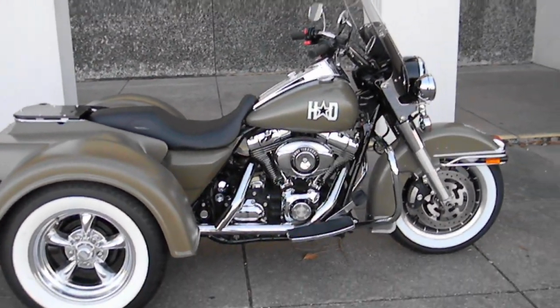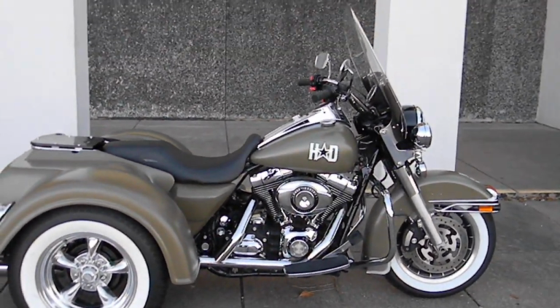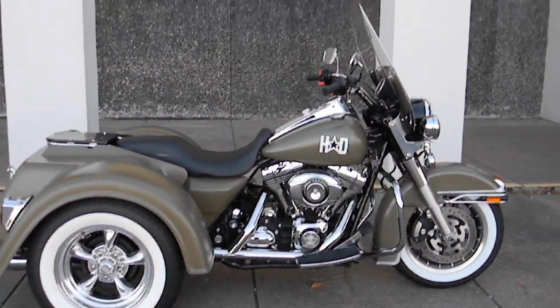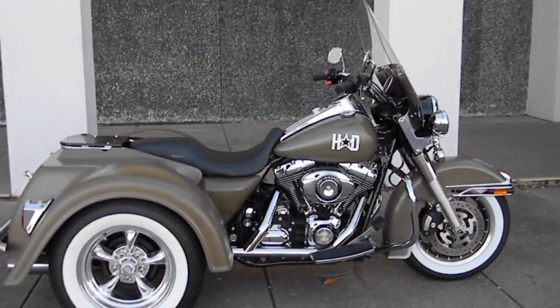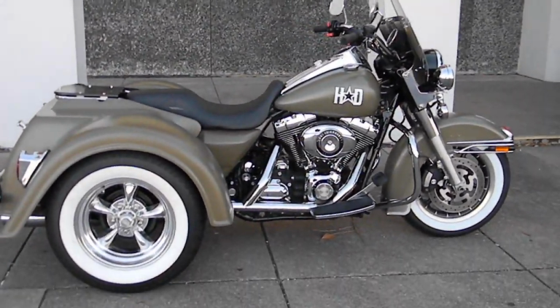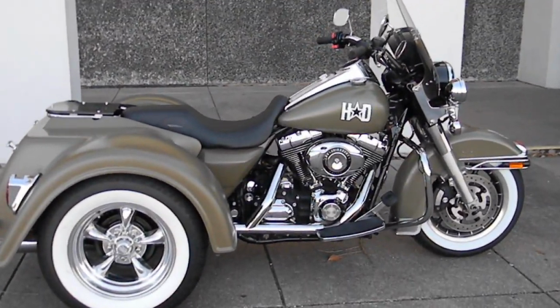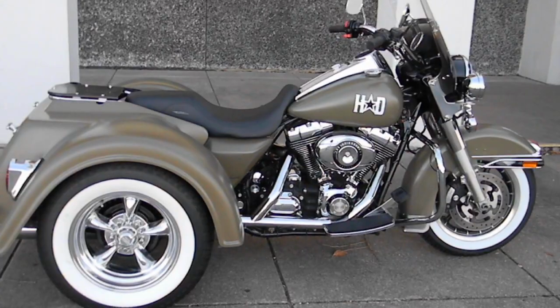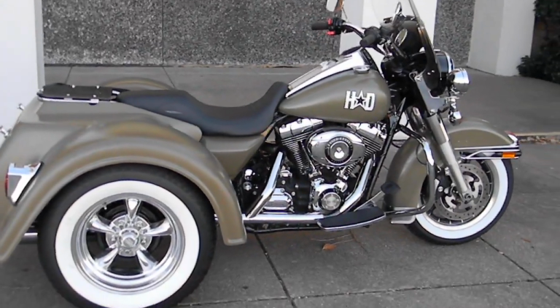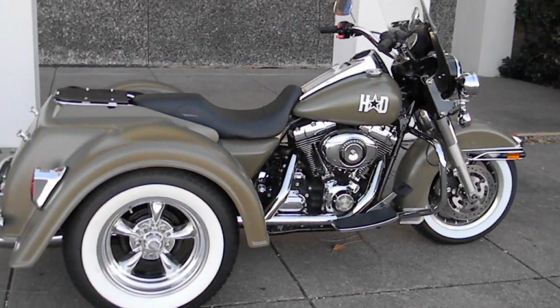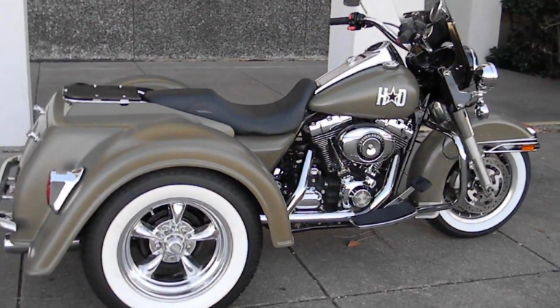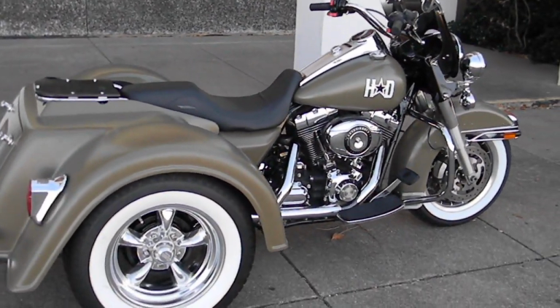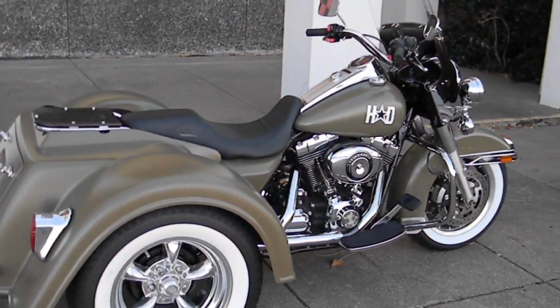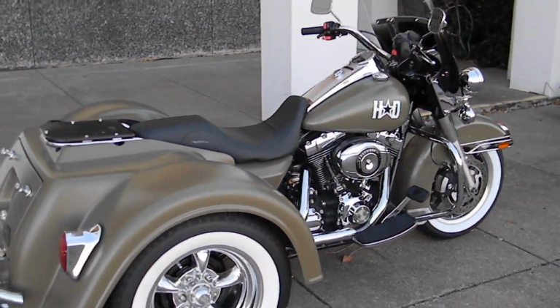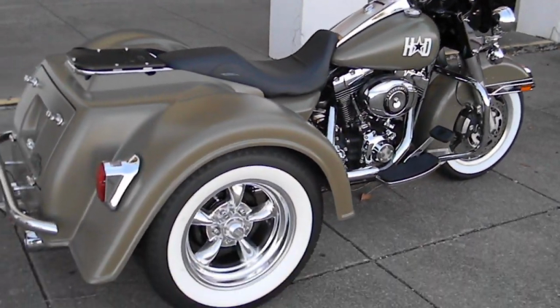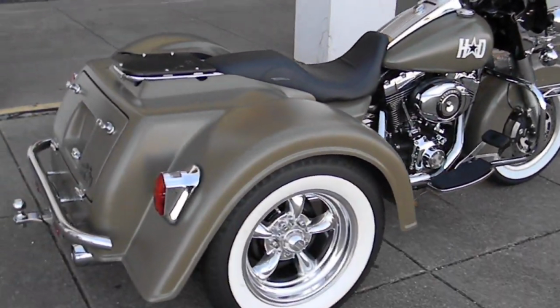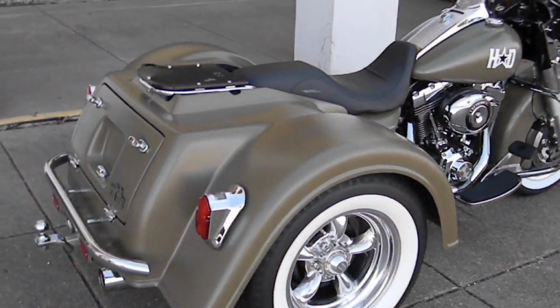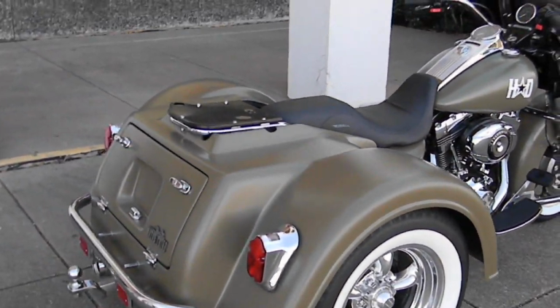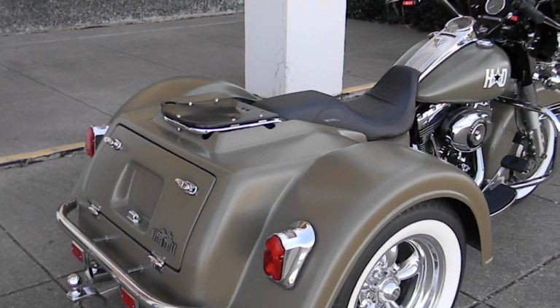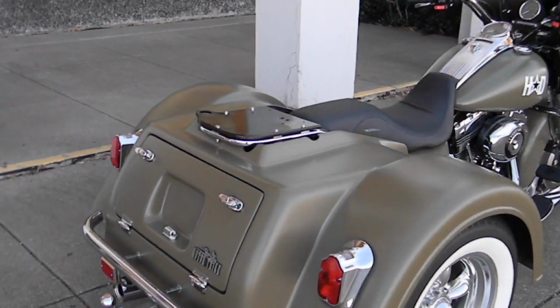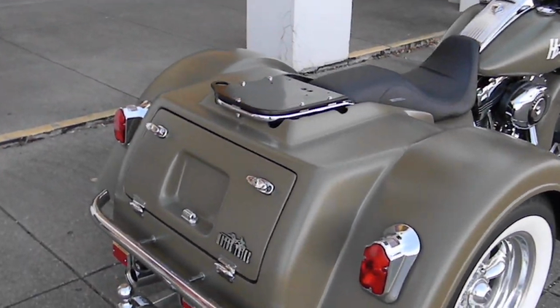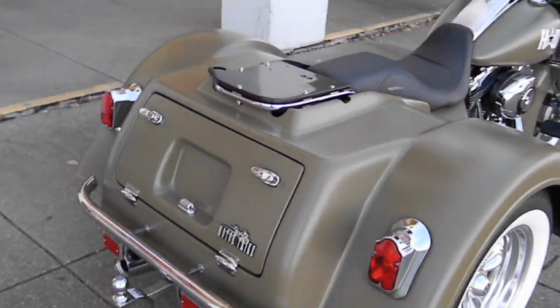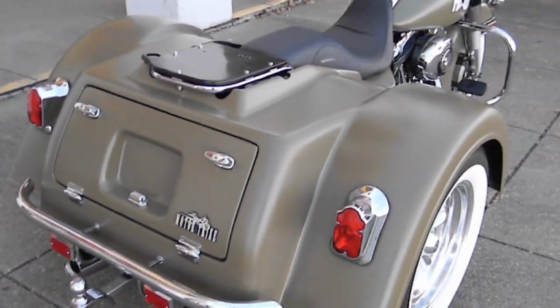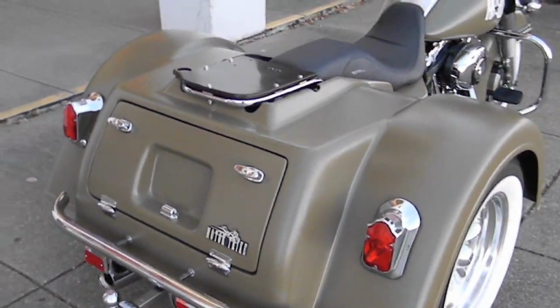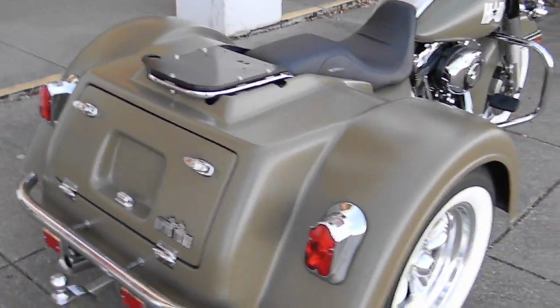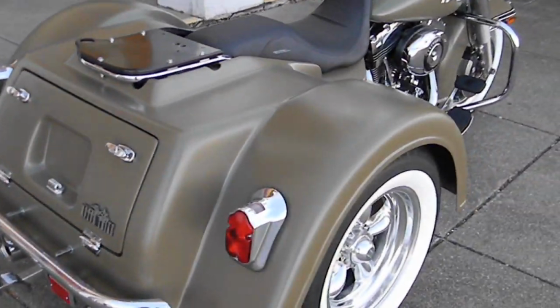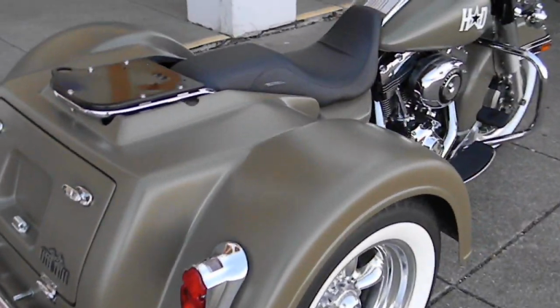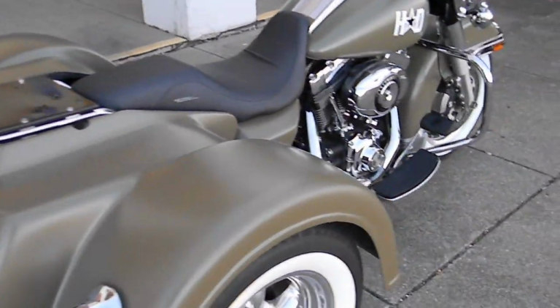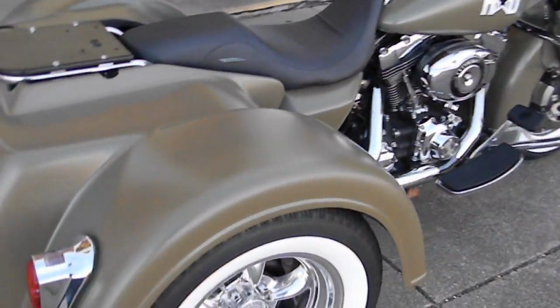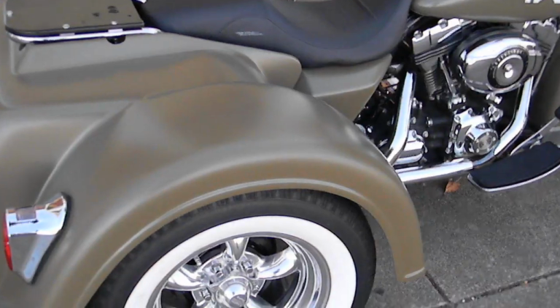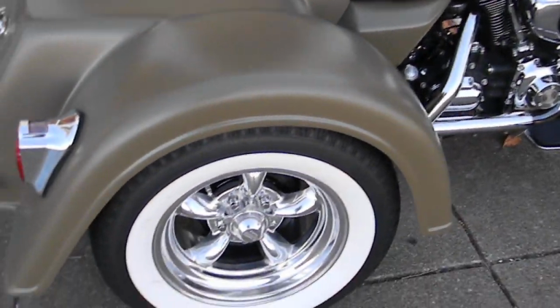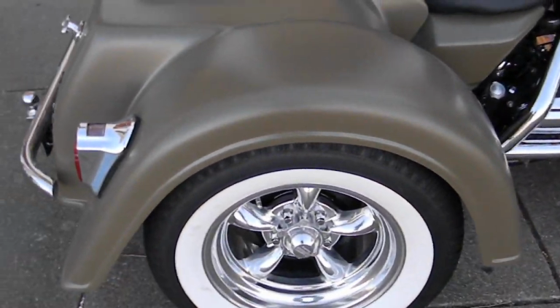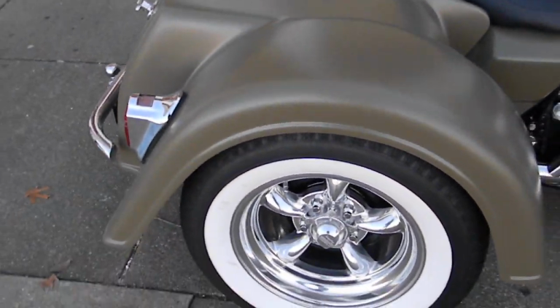Hello folks, this is Bronco Bob with American Motorcycle Trading Company in Arlington, Texas, and I'm here today to show you a really cool Harley-Davidson trike. It's got the classic white wall tires.